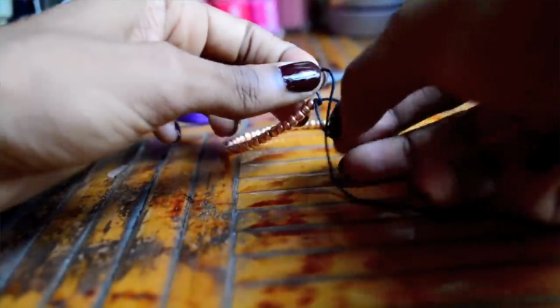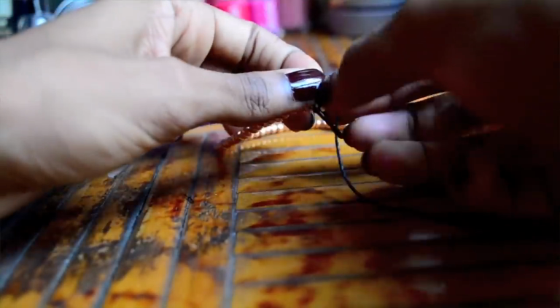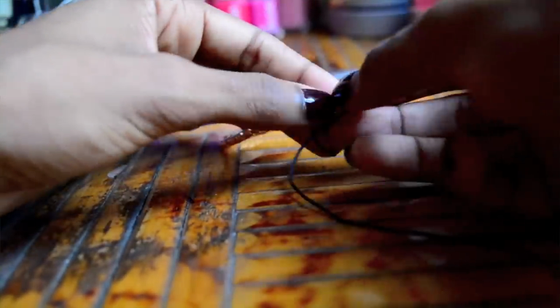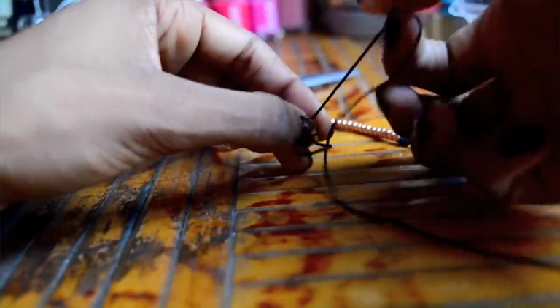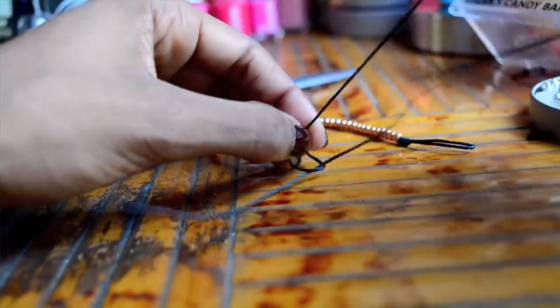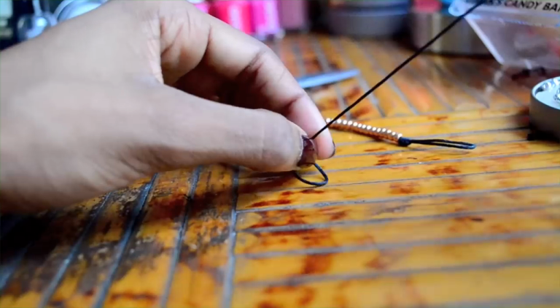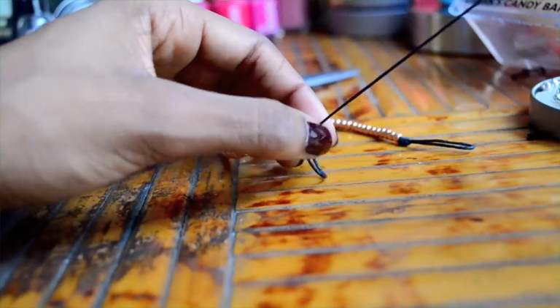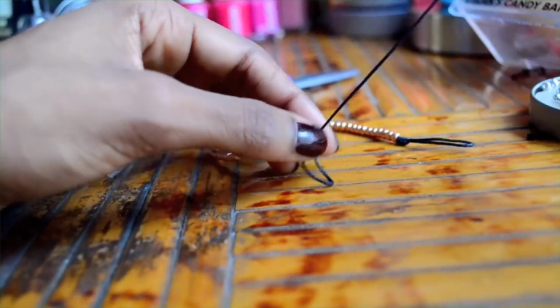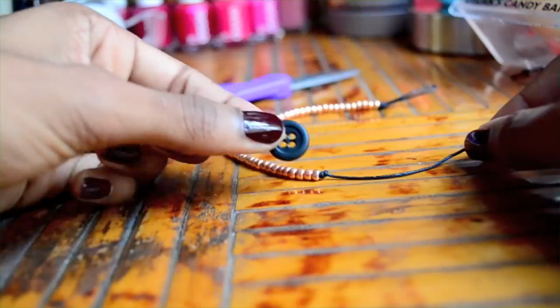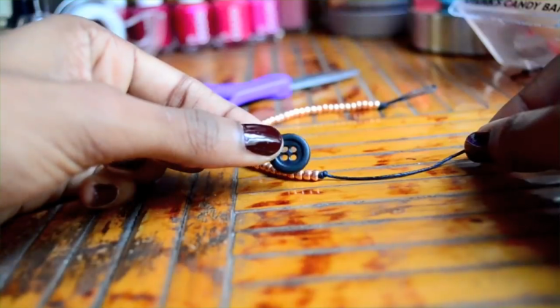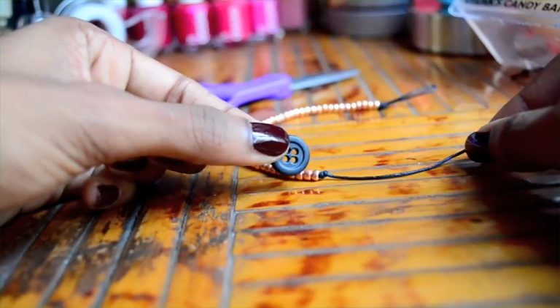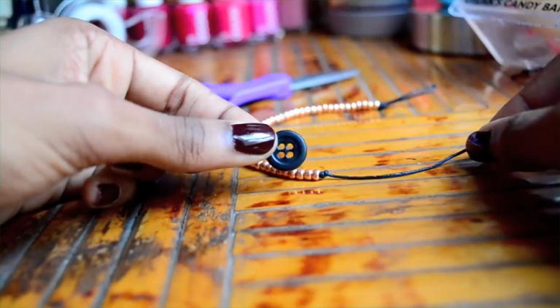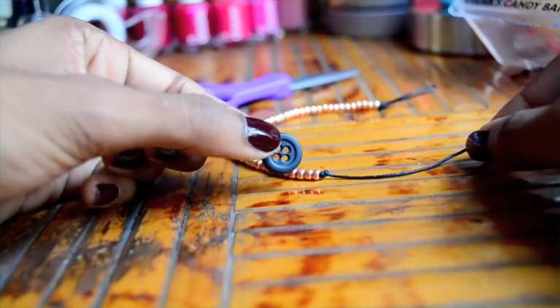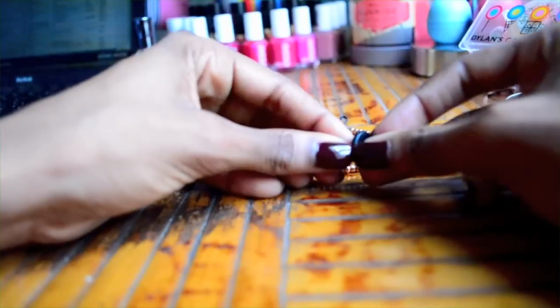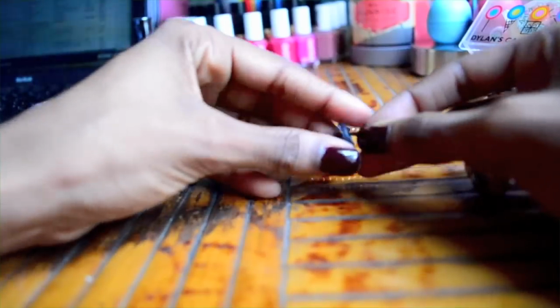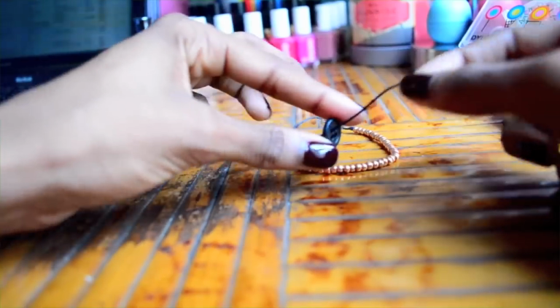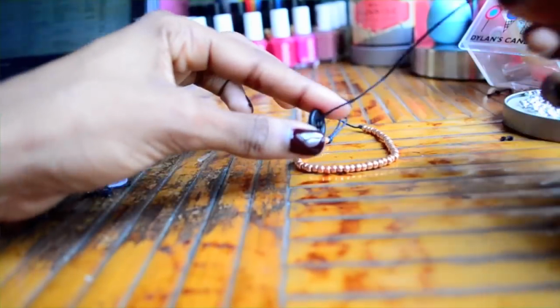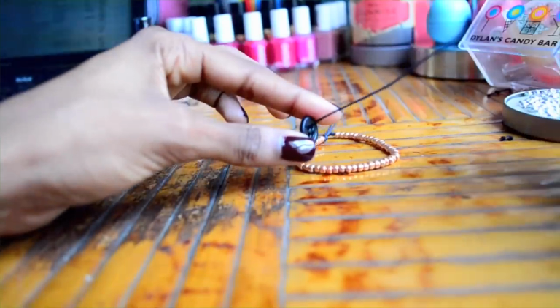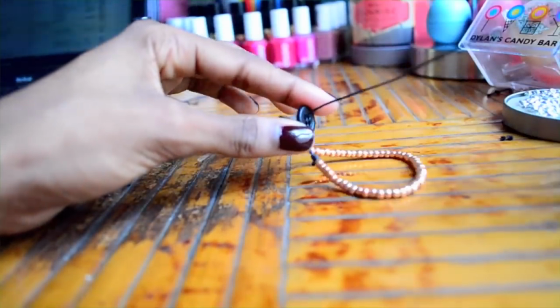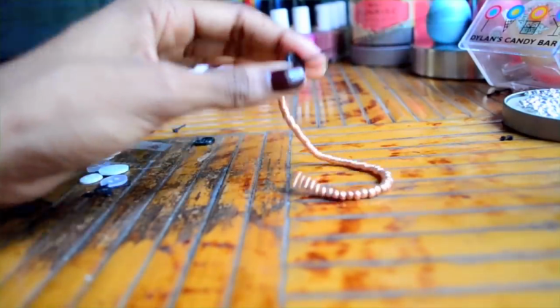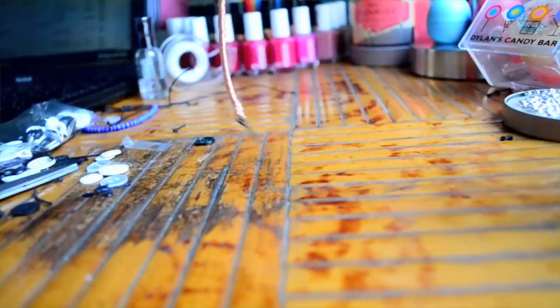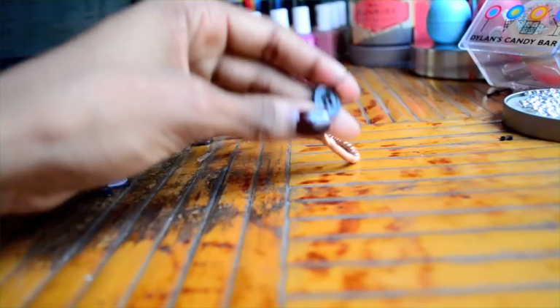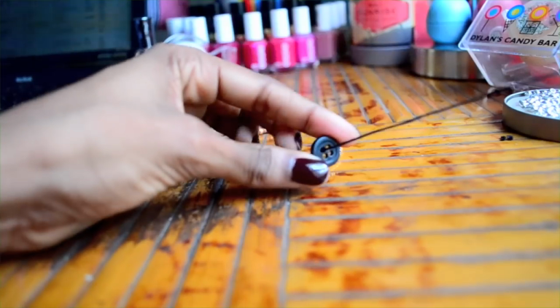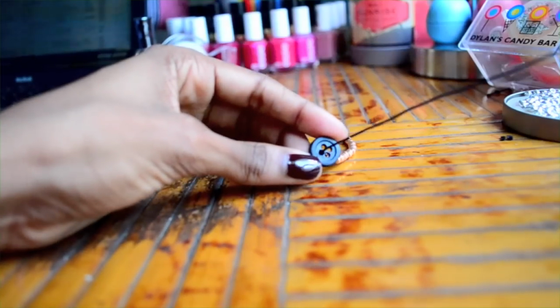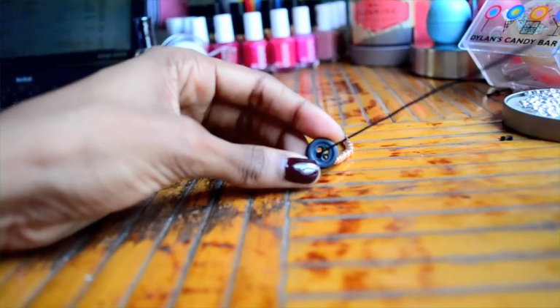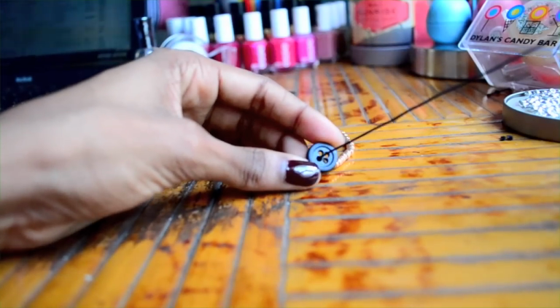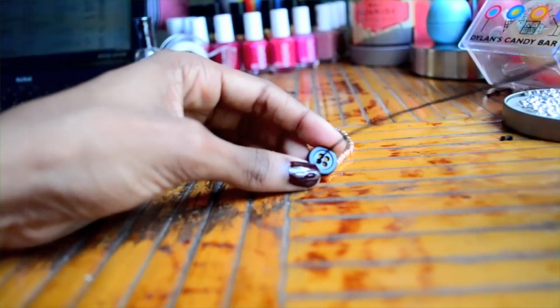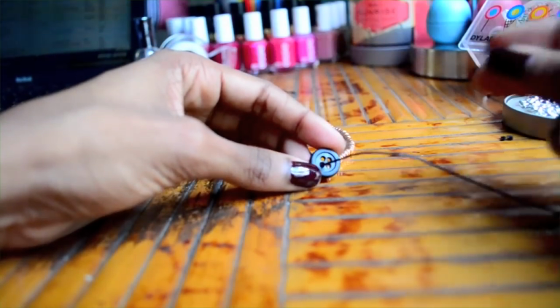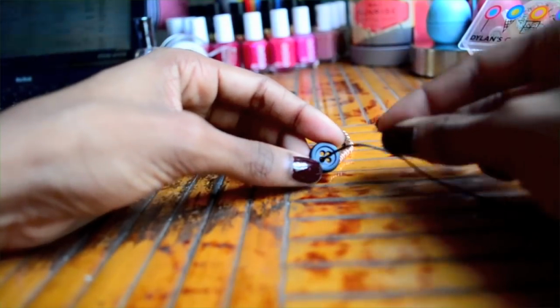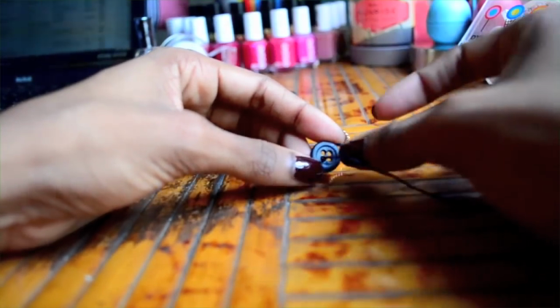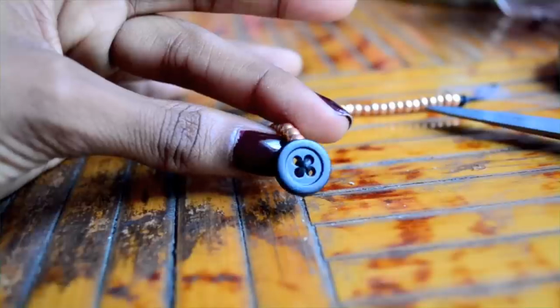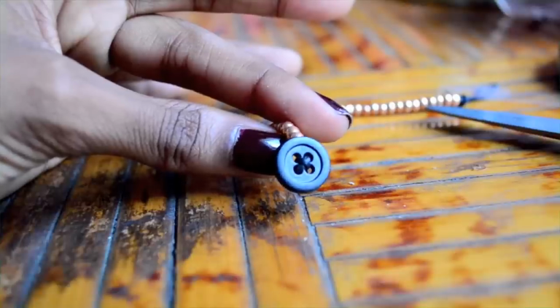Then just add a button on and secure that button with a knot. This method is obviously a lot easier than the previous one because you don't need to know any fancy knots. The only difference is that it isn't adjustable.